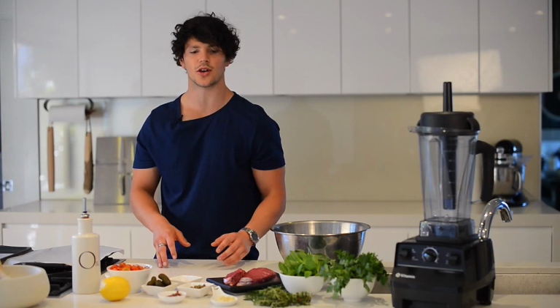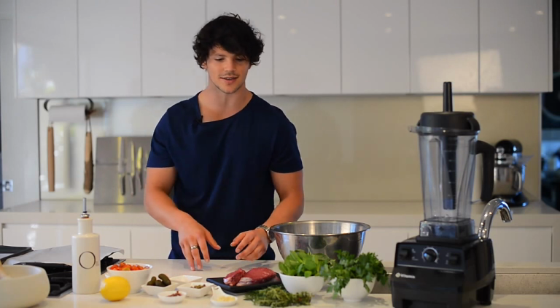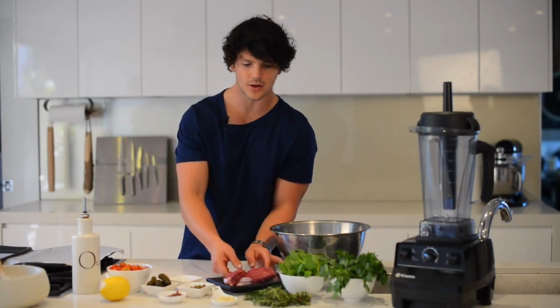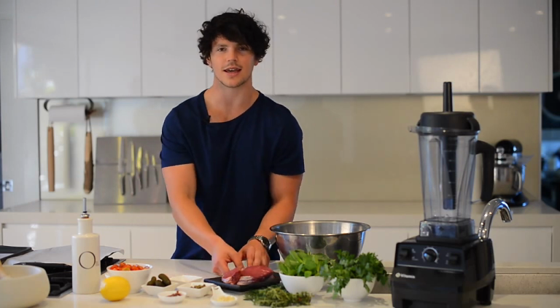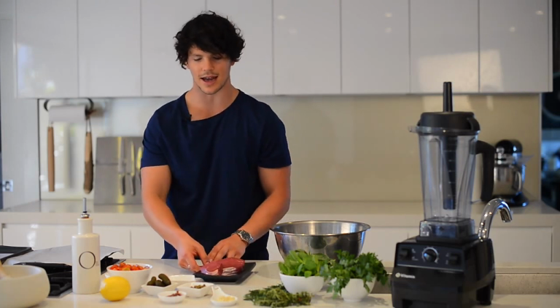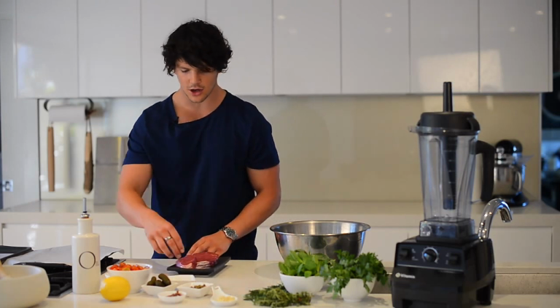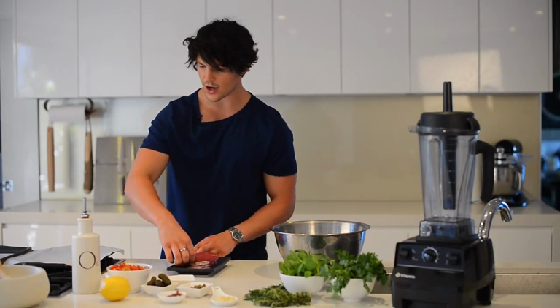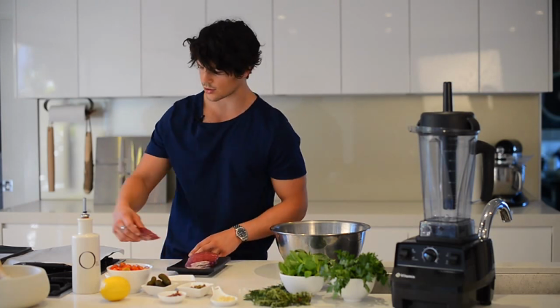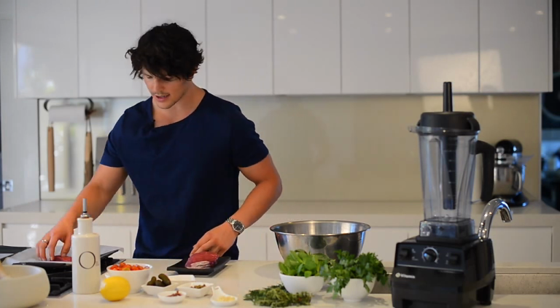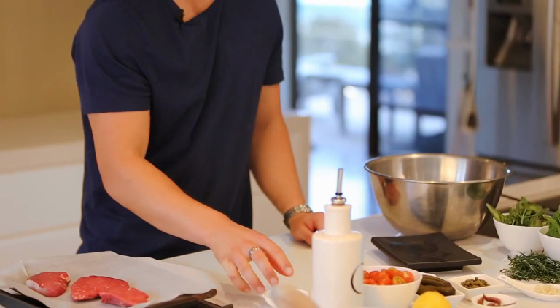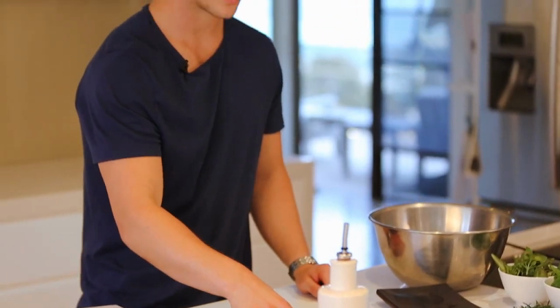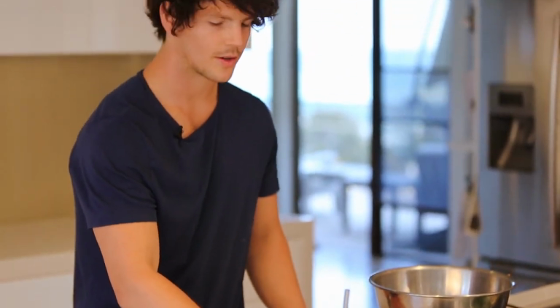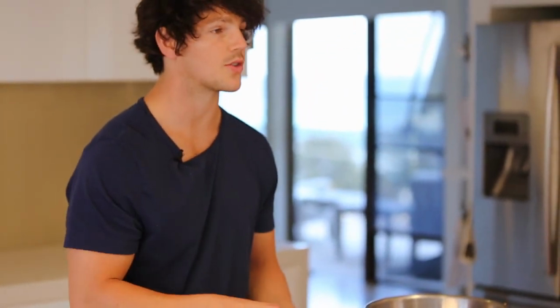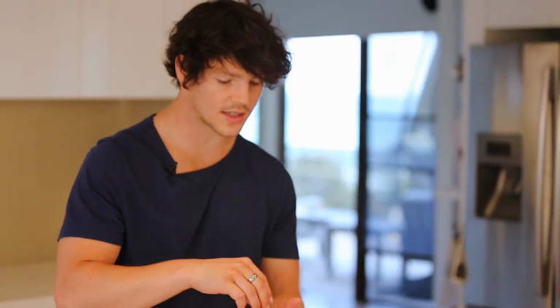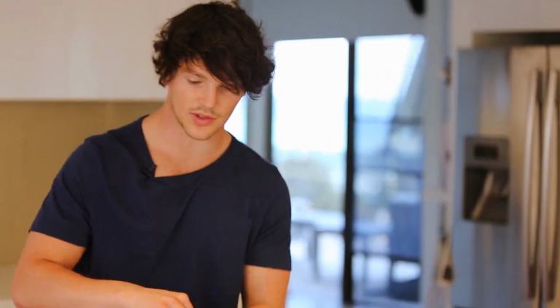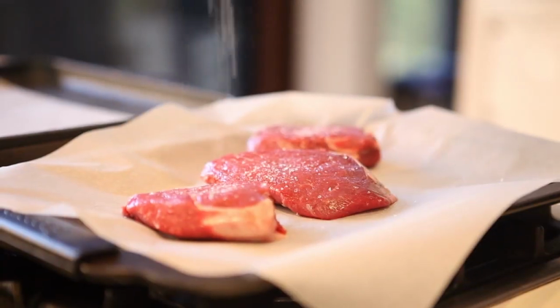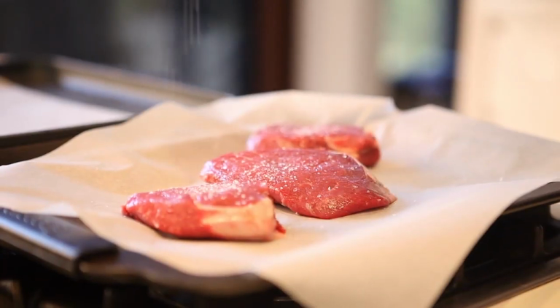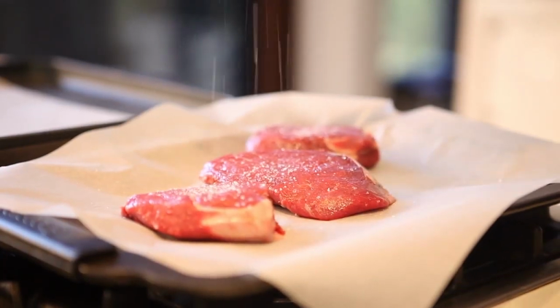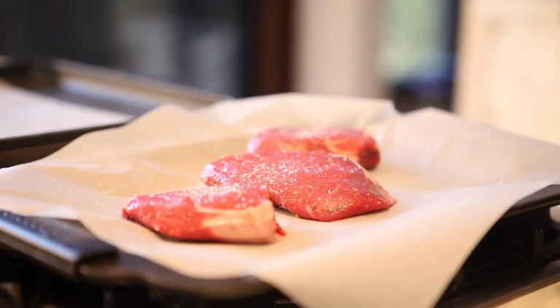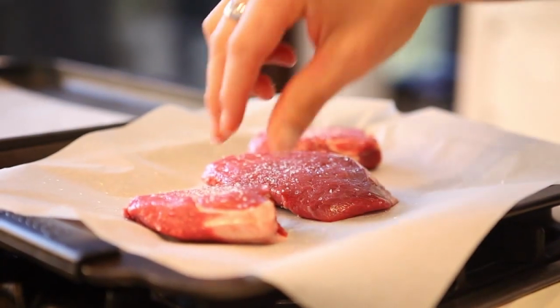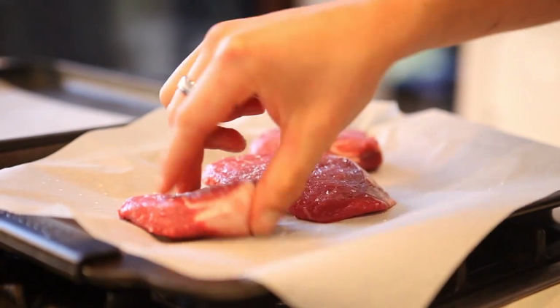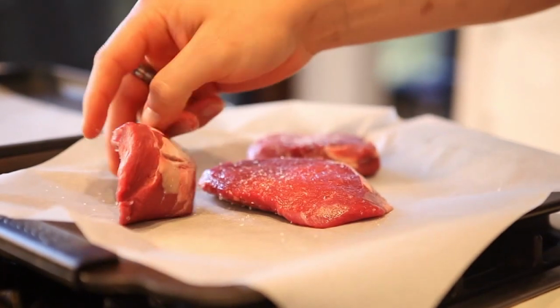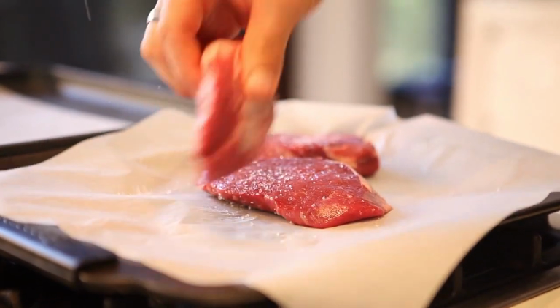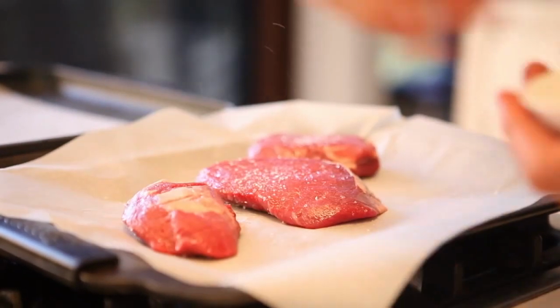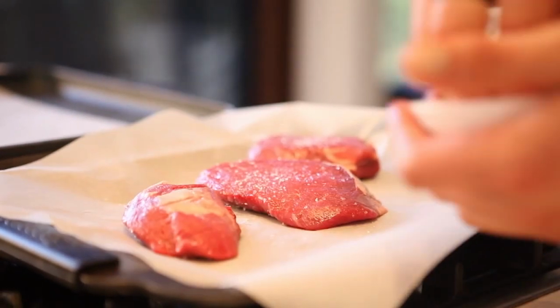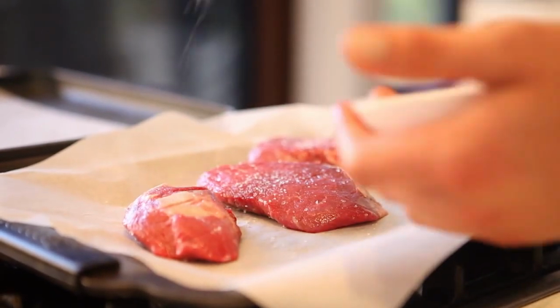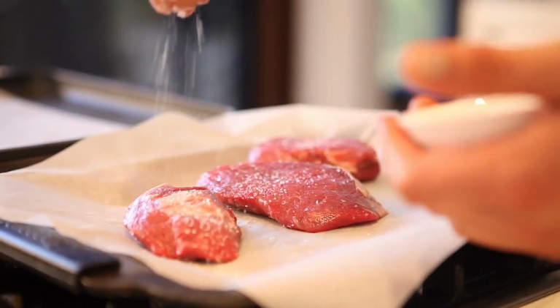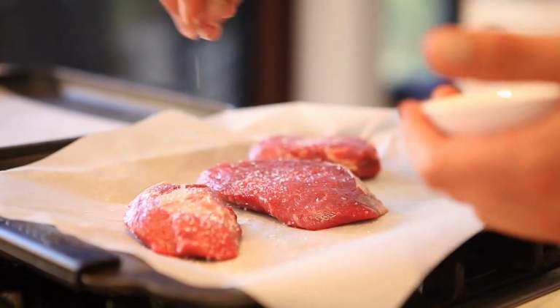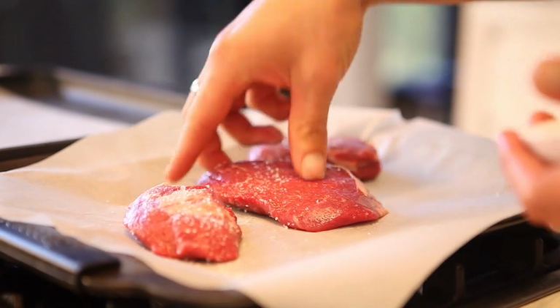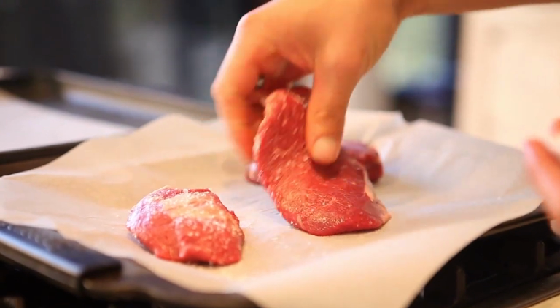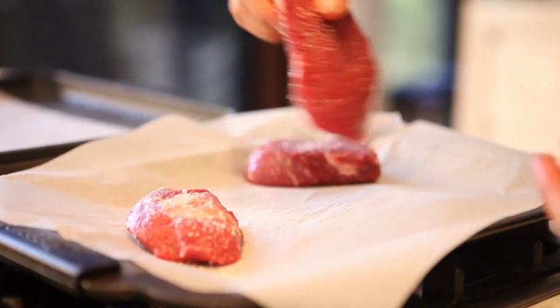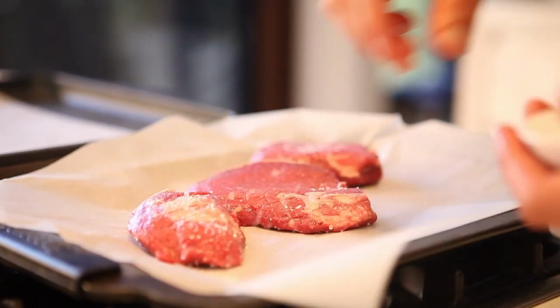So the first thing you need to do: get your steak straight onto a tray. Season with salt — it gives a nice crust — and allow it to sit for about 15 minutes. Do that for both sides, then set them aside for now.